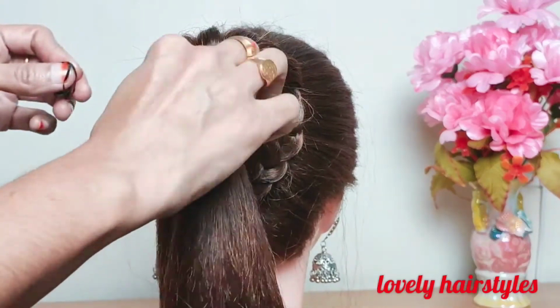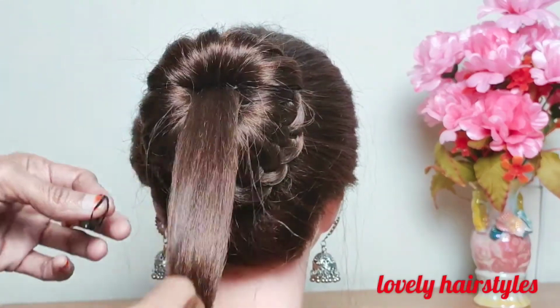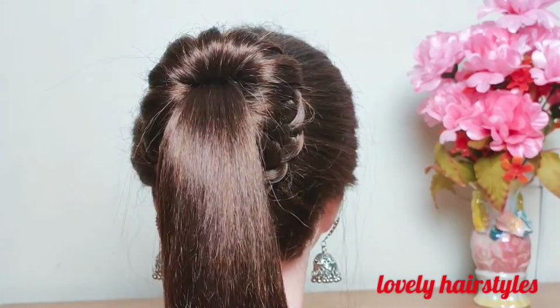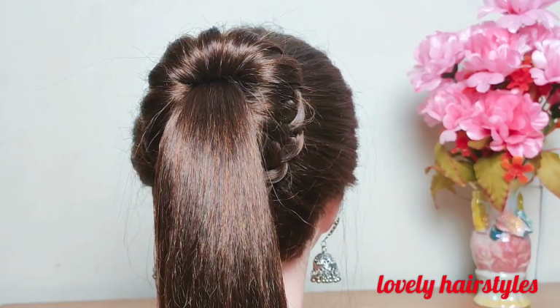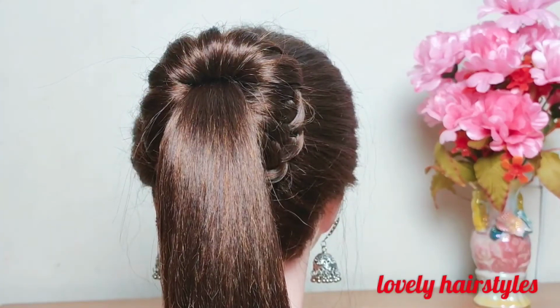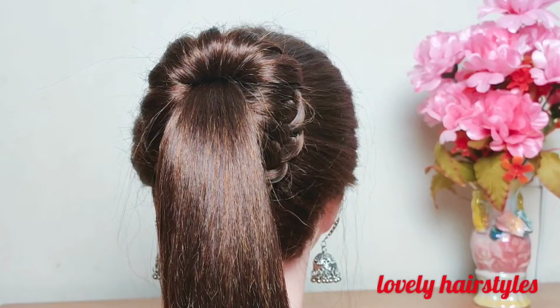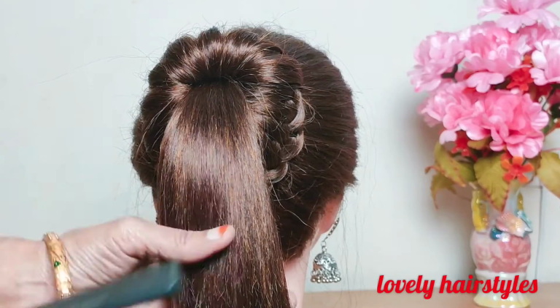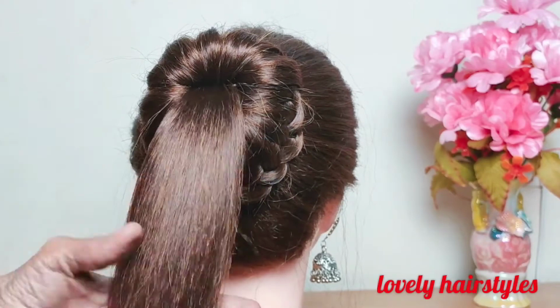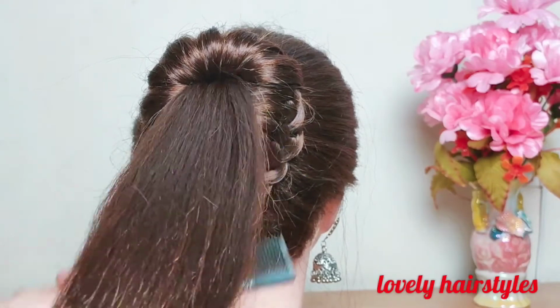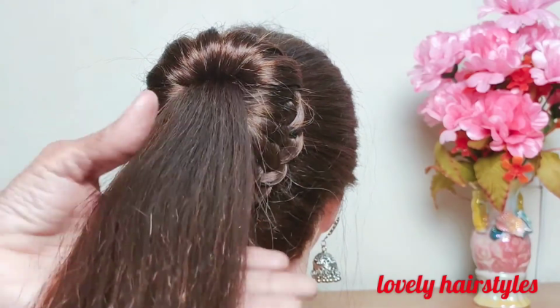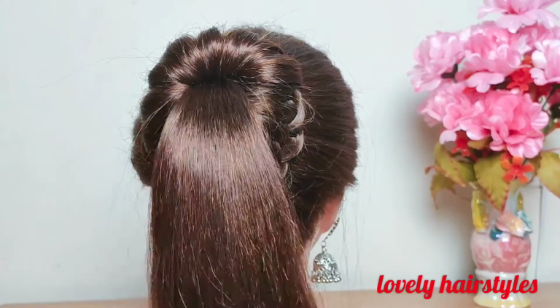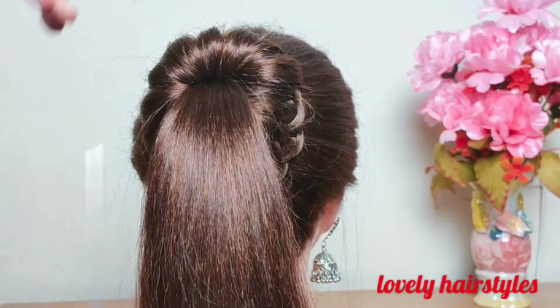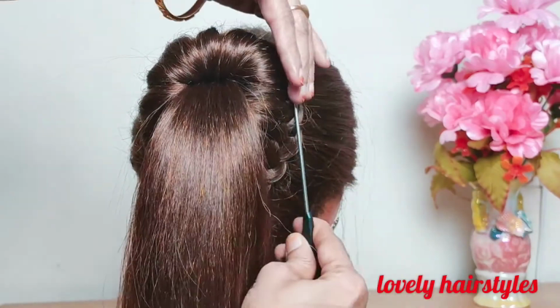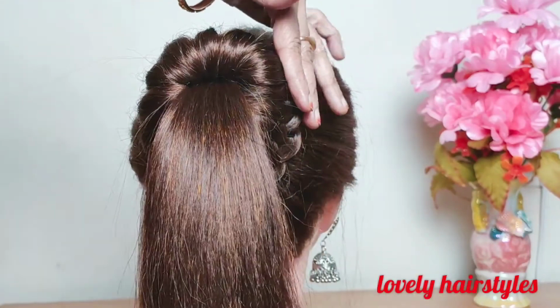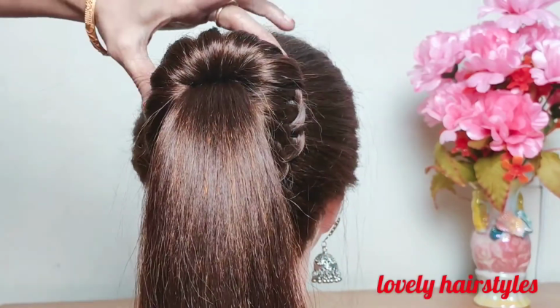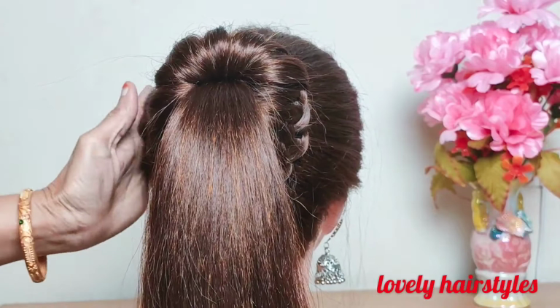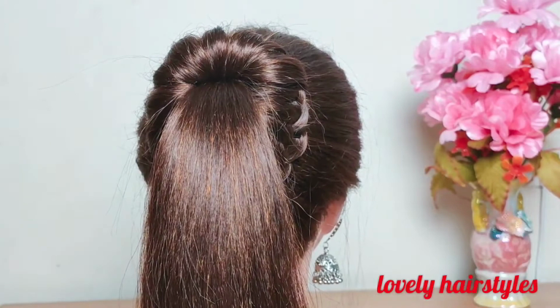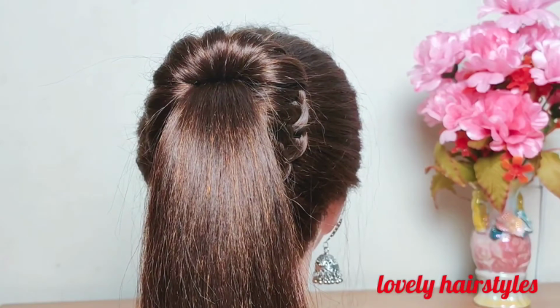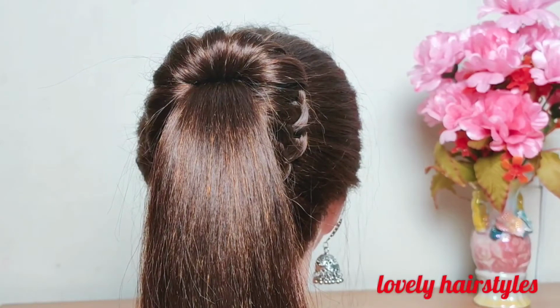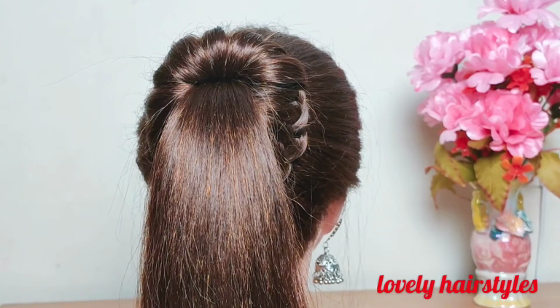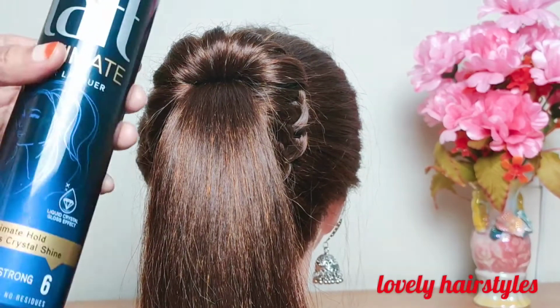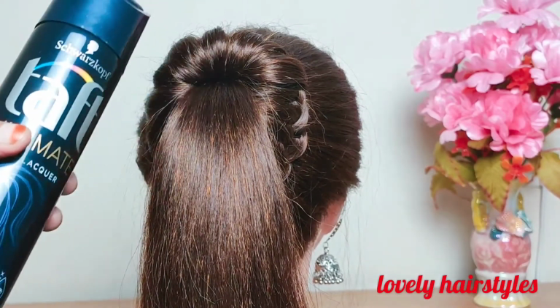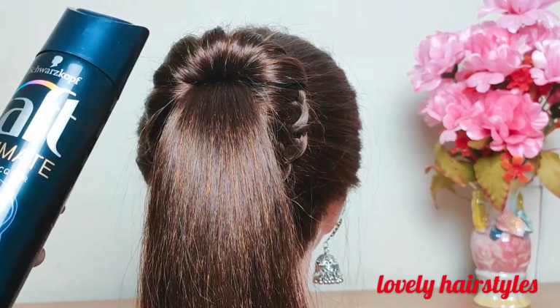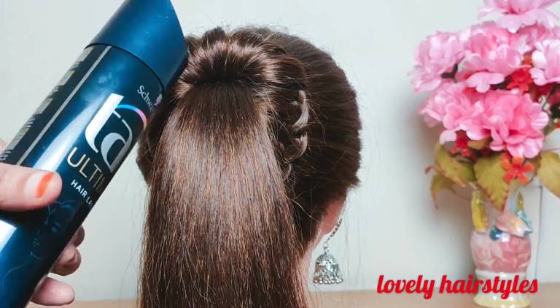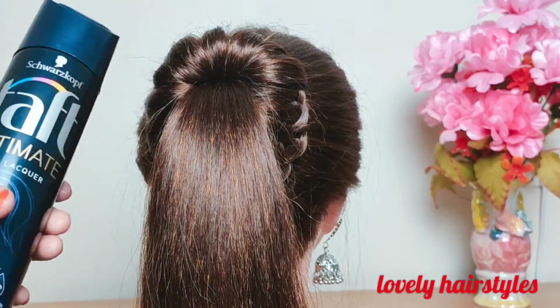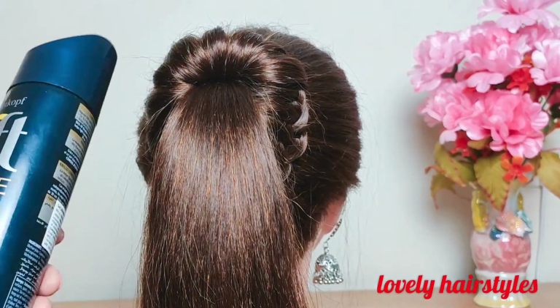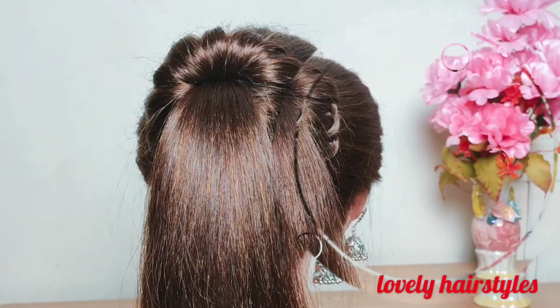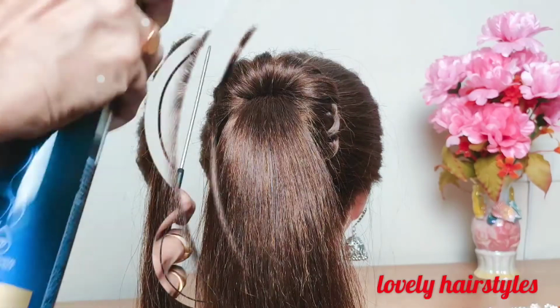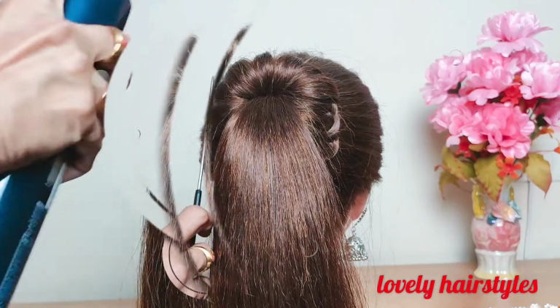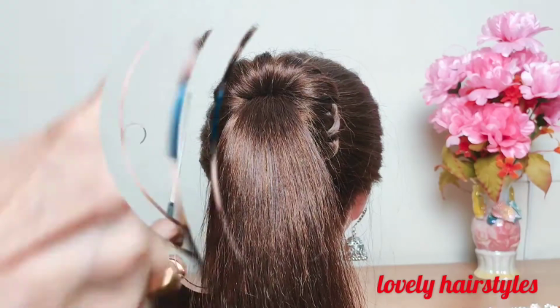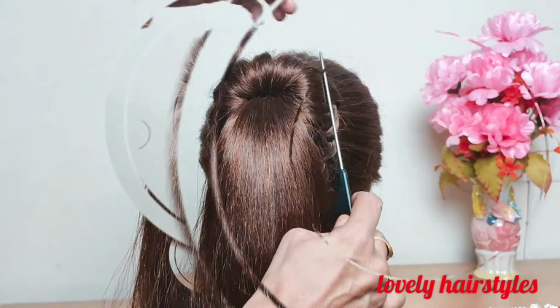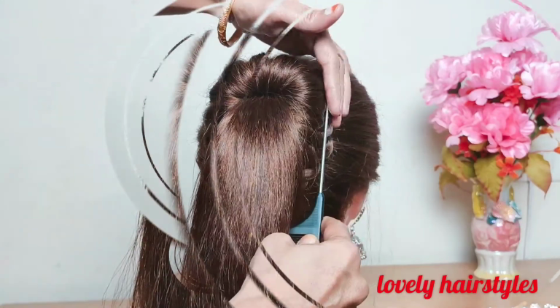Then let down the section of hair previously elasticked. Now a beautiful bun ponytail is made.